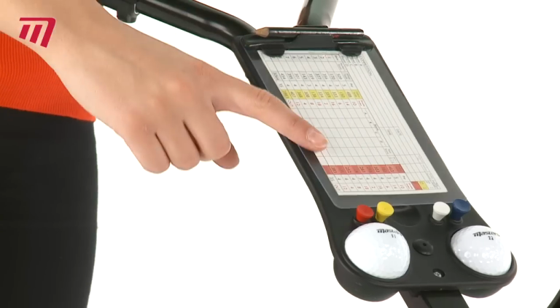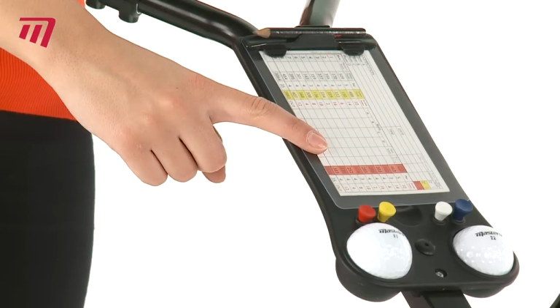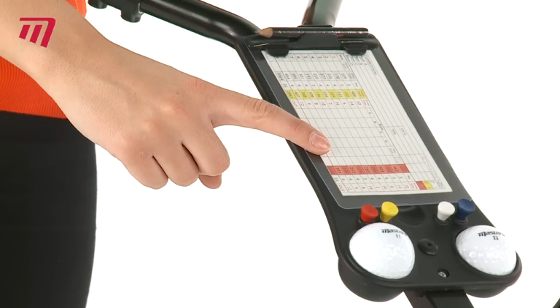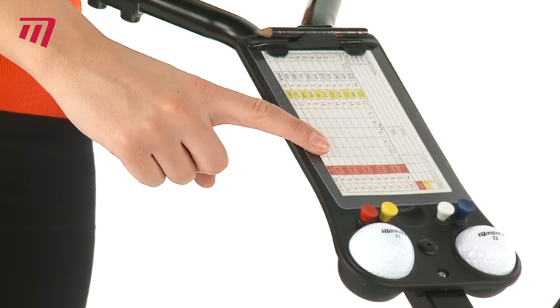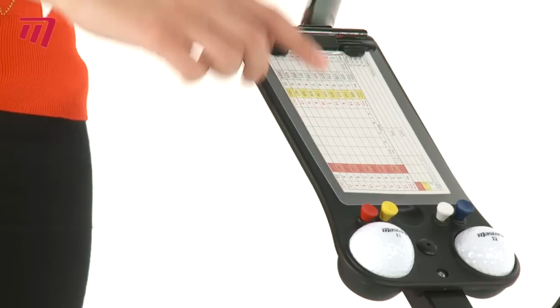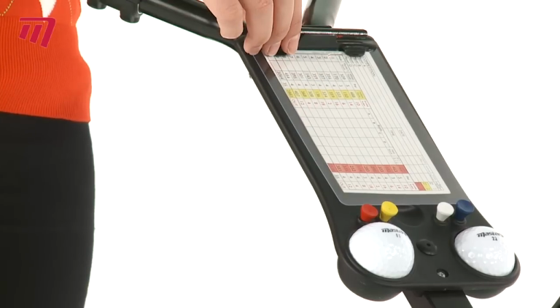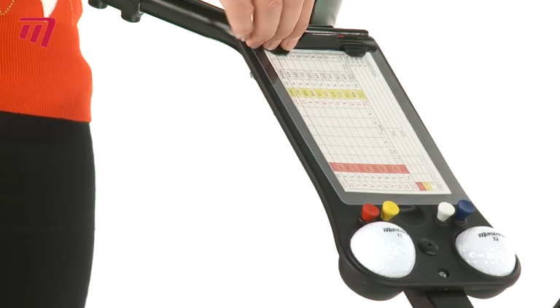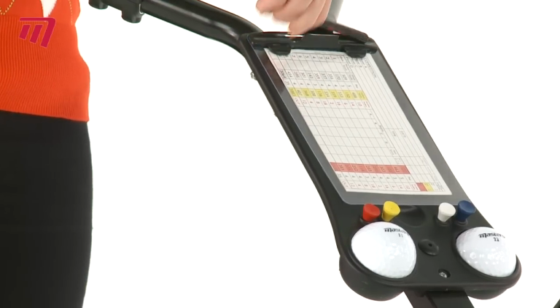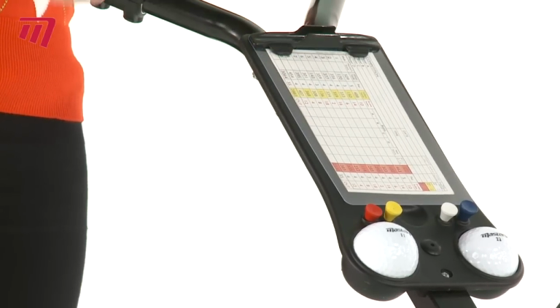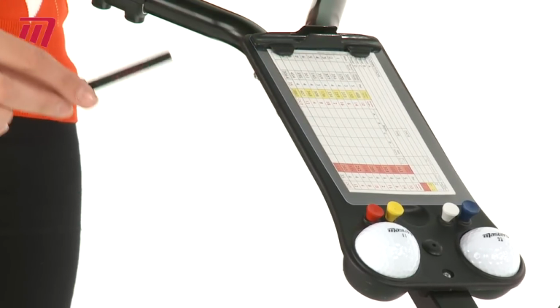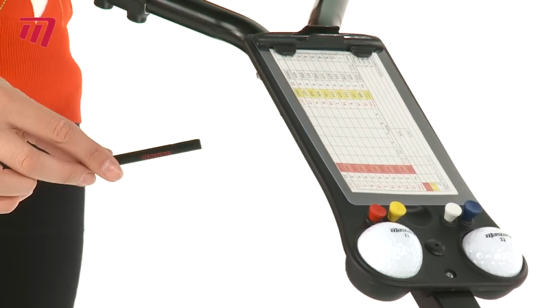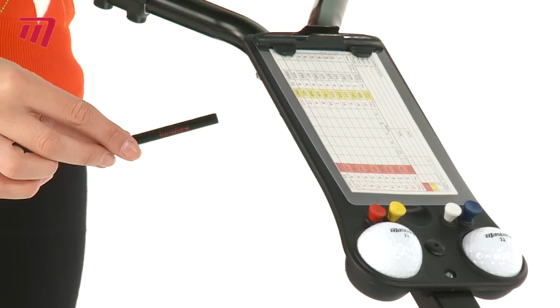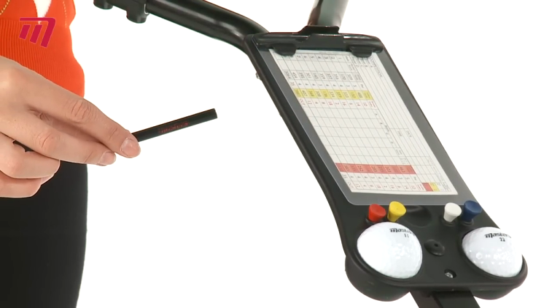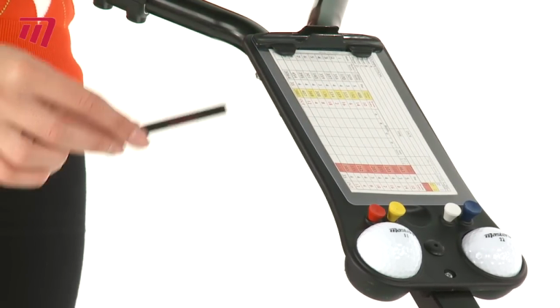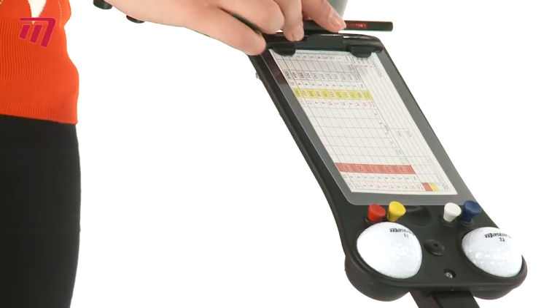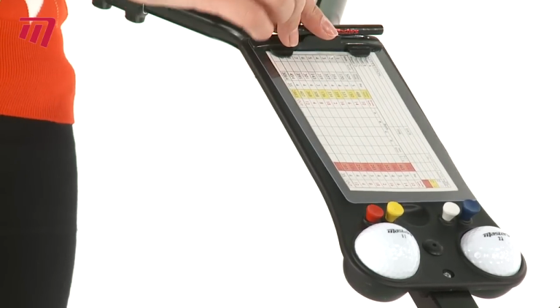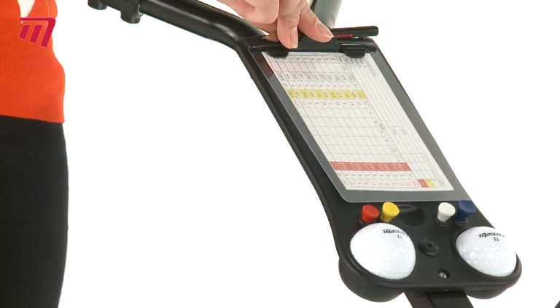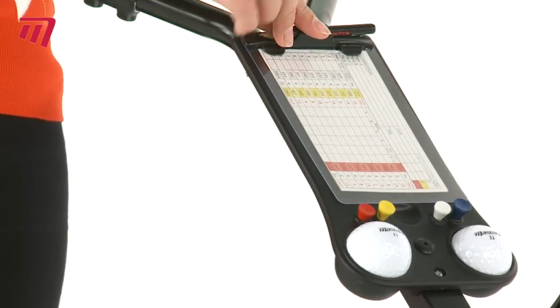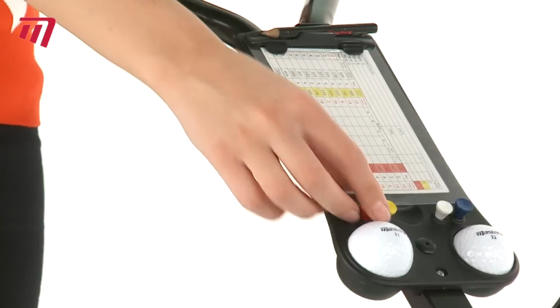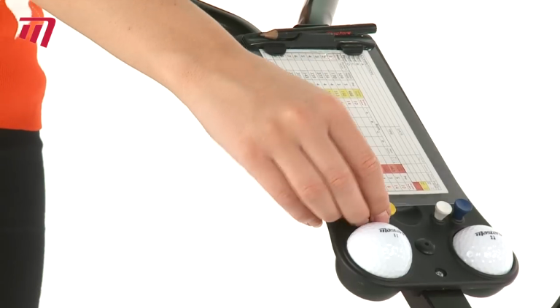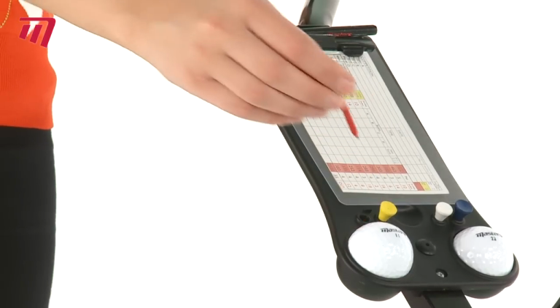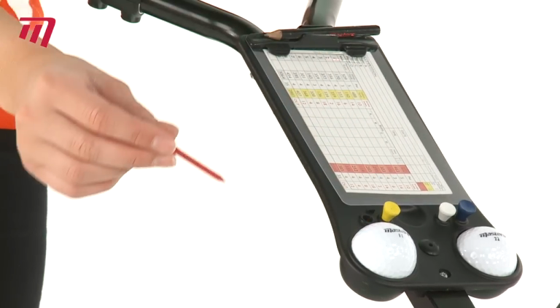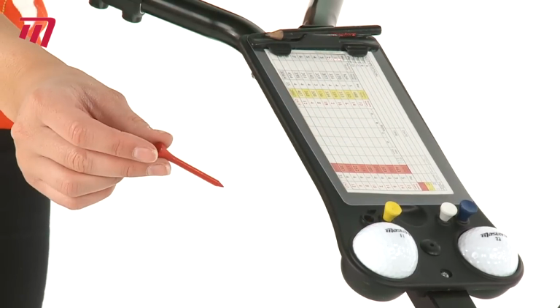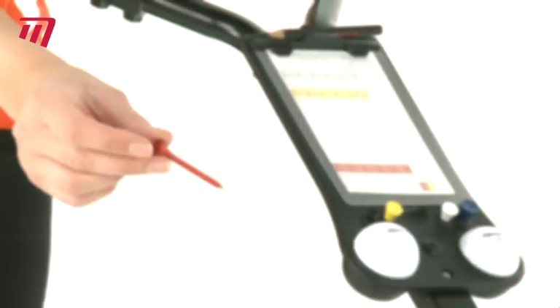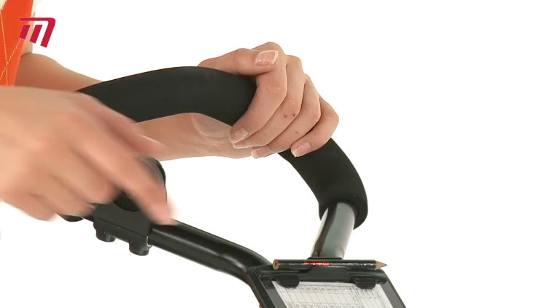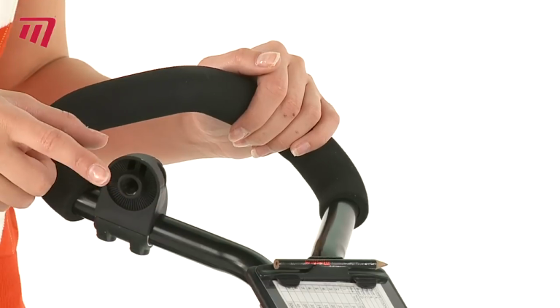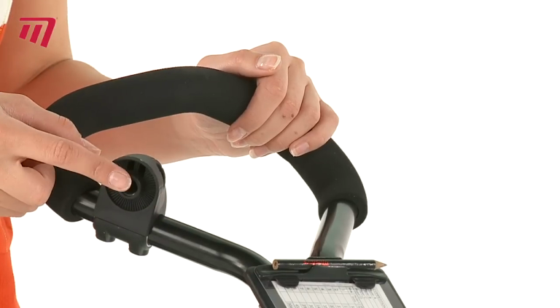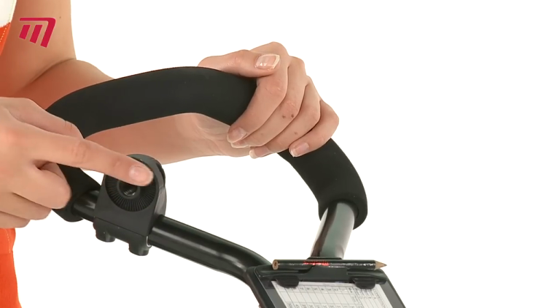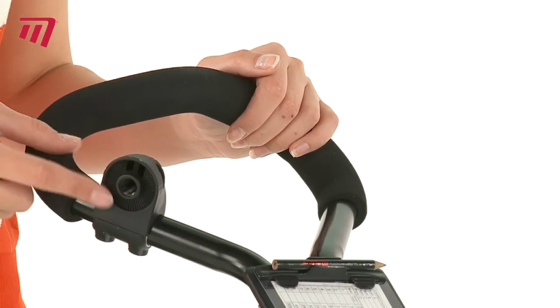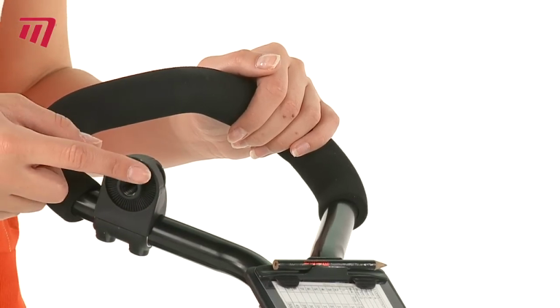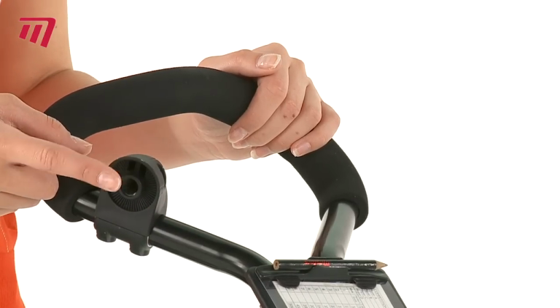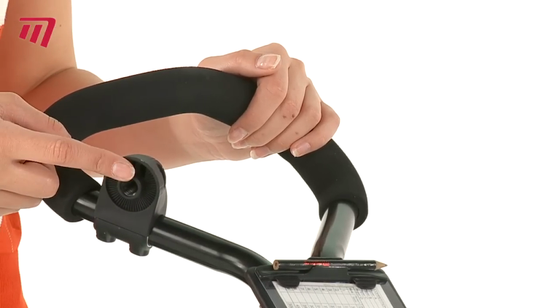The Masters Scorecard holder will keep your round details out of the rain and is the perfect place to store pencils, spare tees and balls. The 3 Series comes with a universal umbrella holder, so your umbrella stays secure.